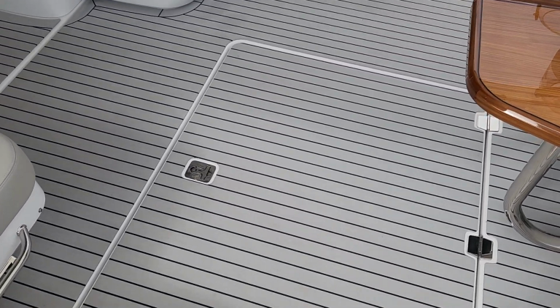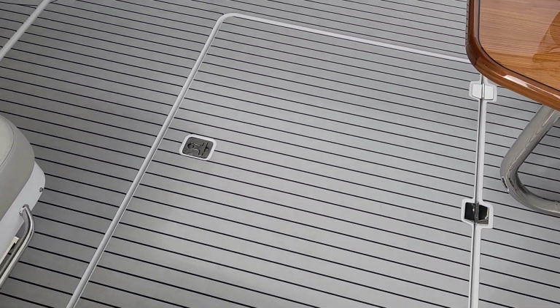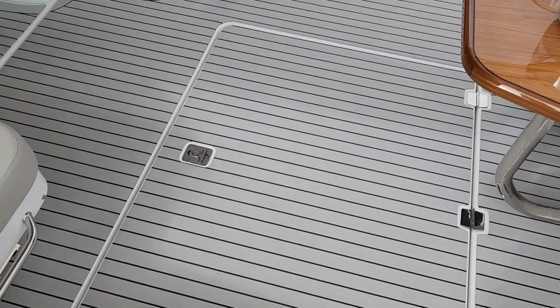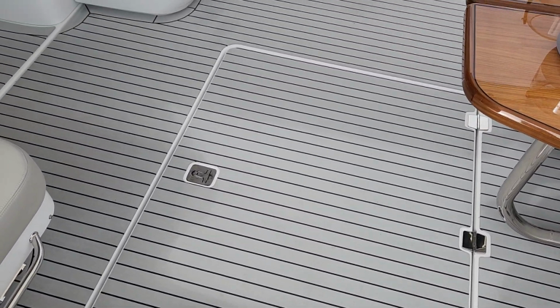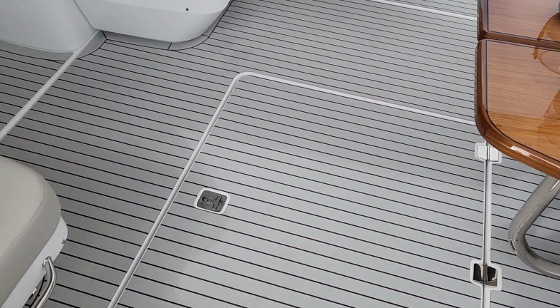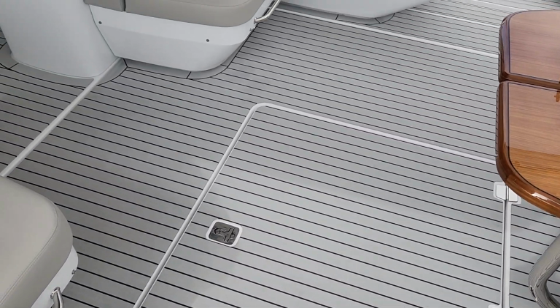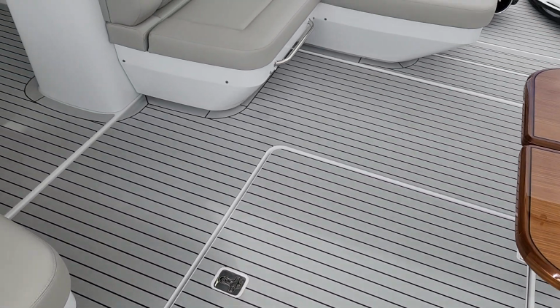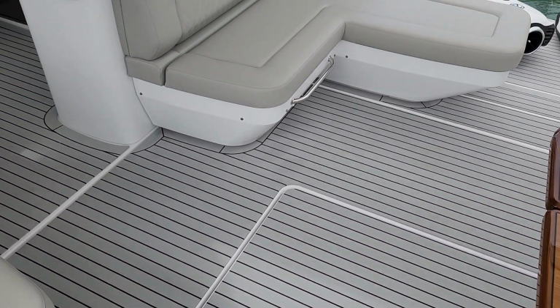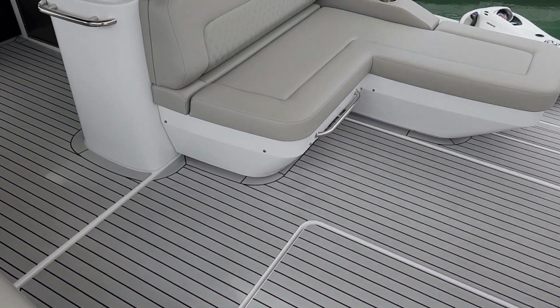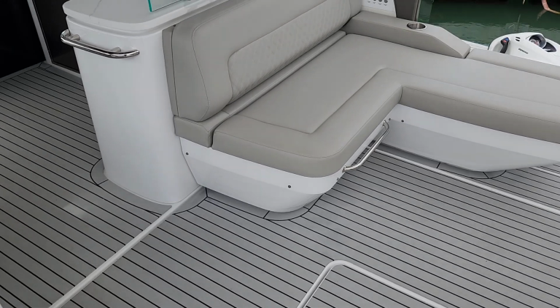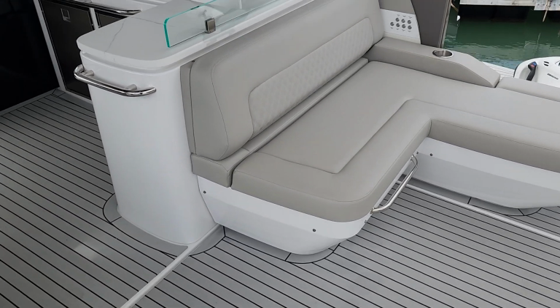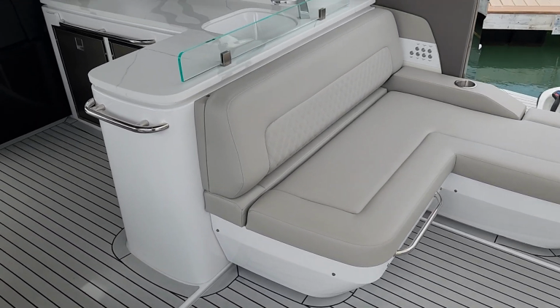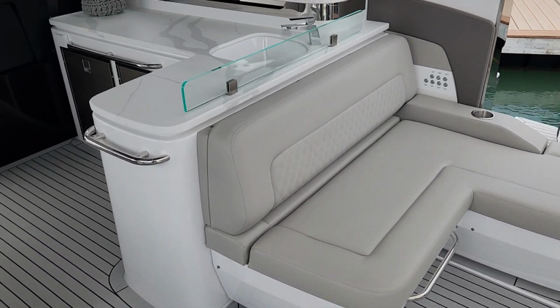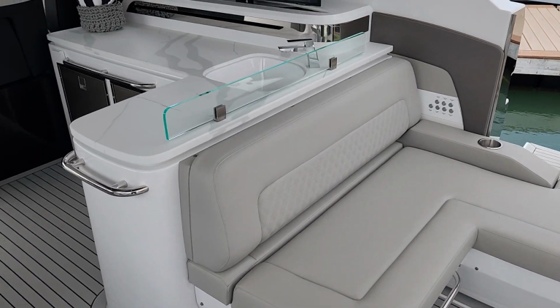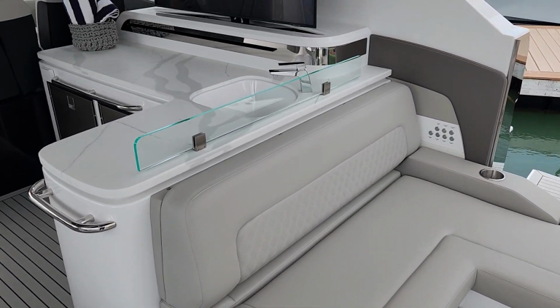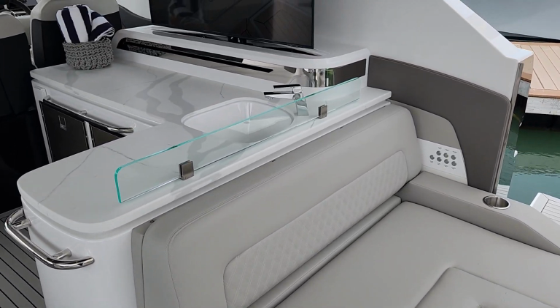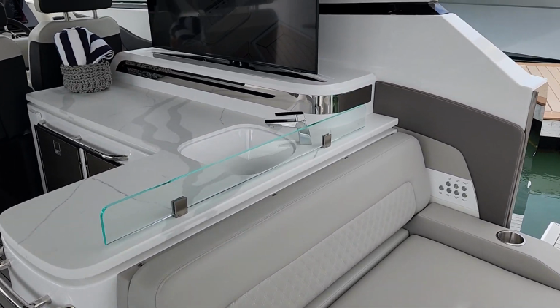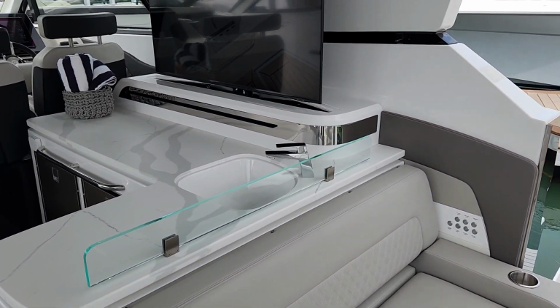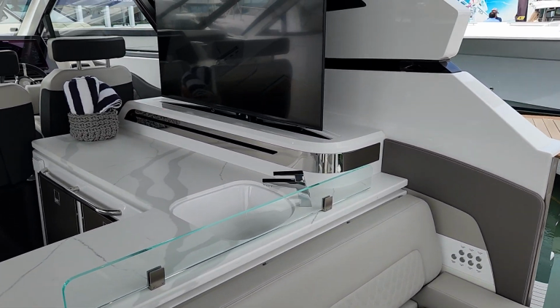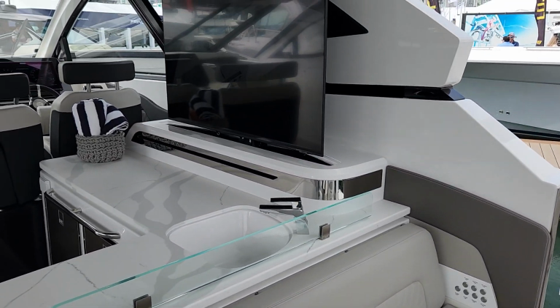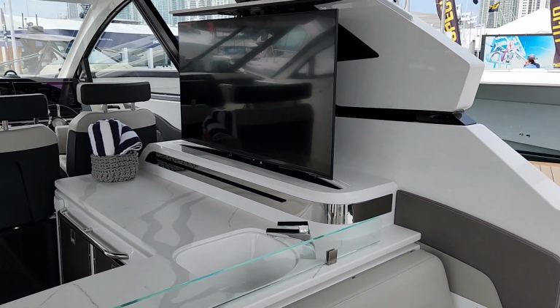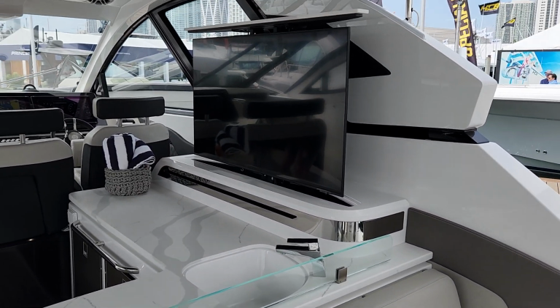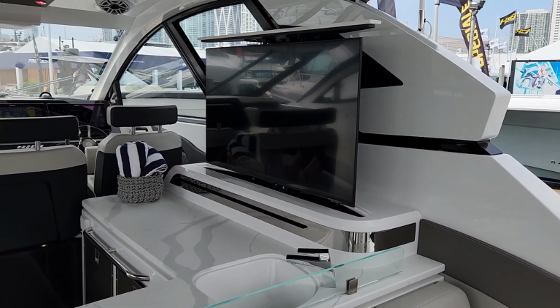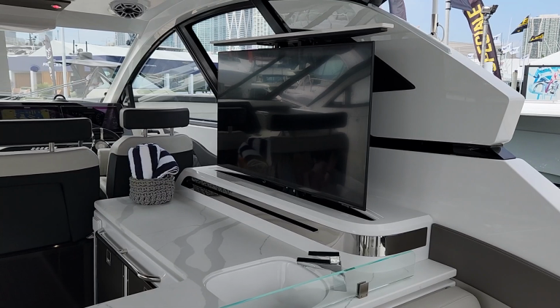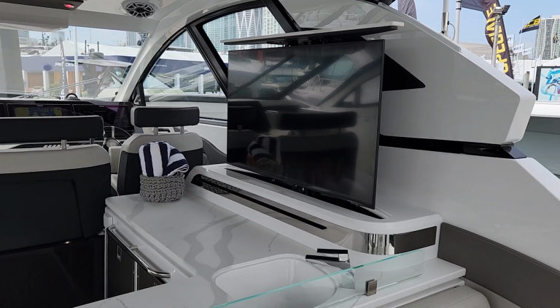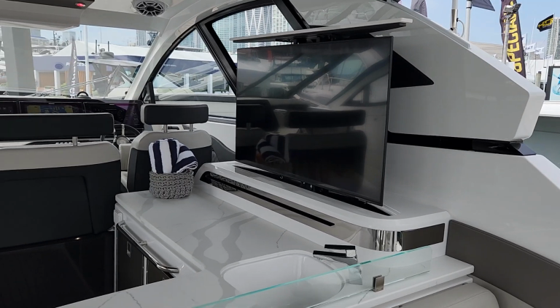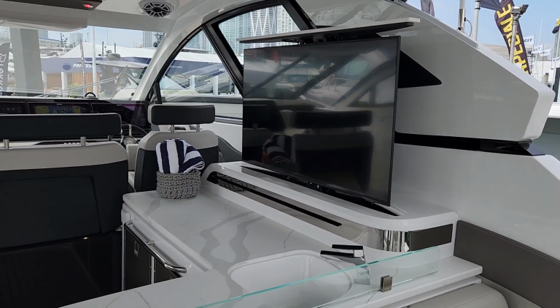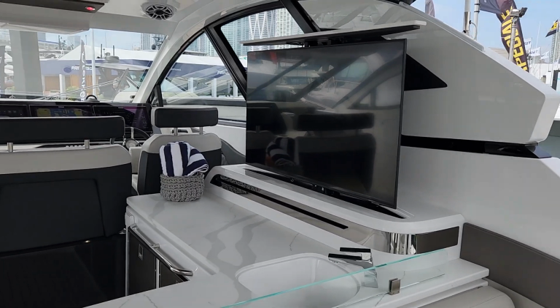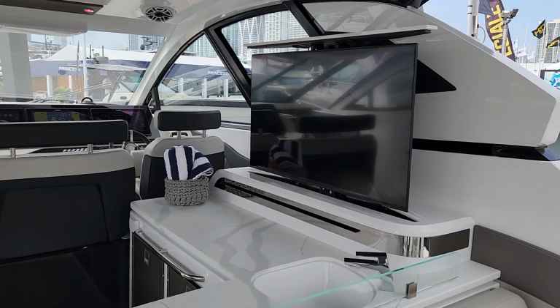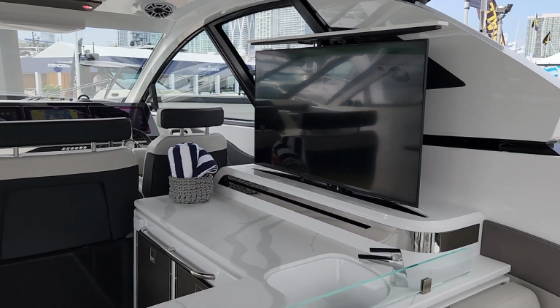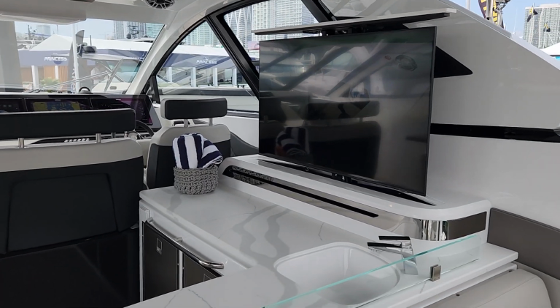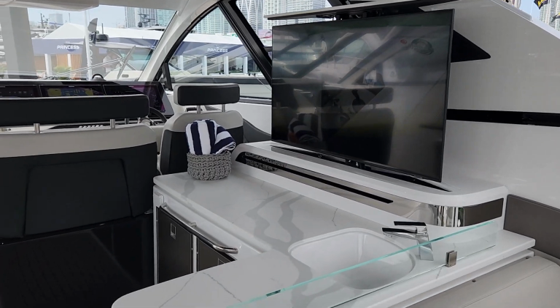Down in that hatch is the Seakeeper, our gyroscopic stabilizer. Moving forward, that's a 50-inch television that slides up and down.